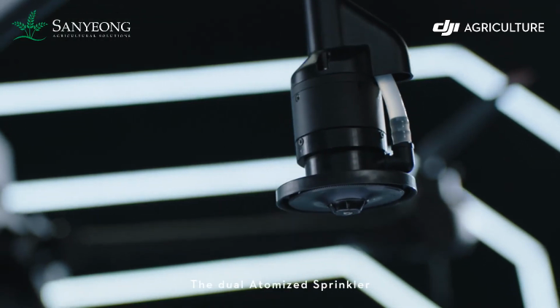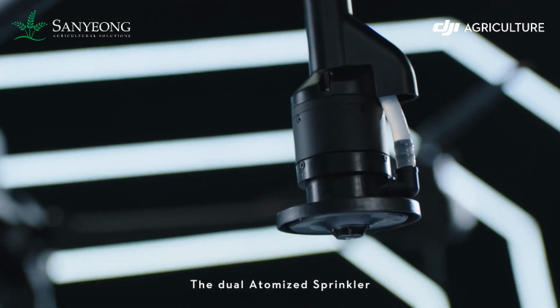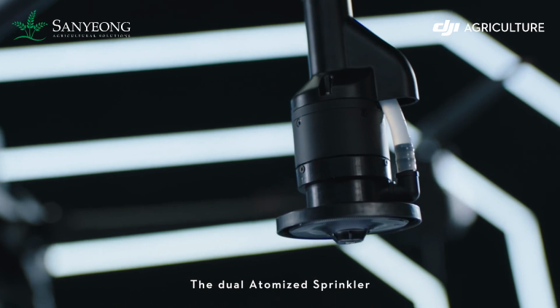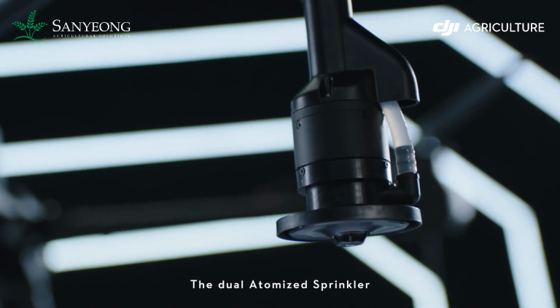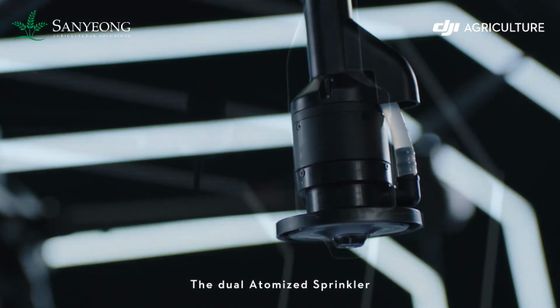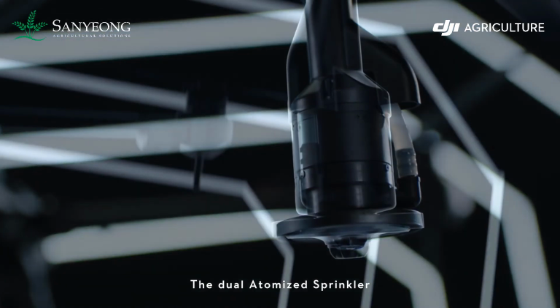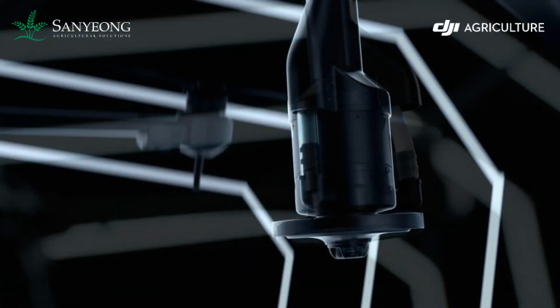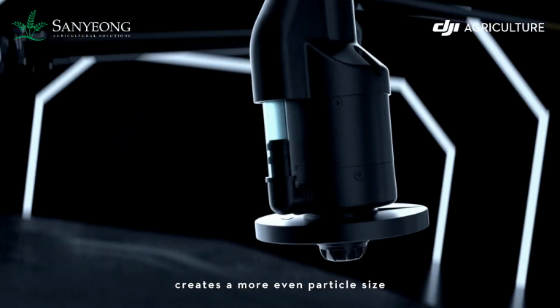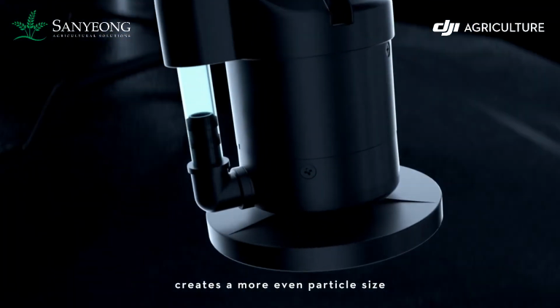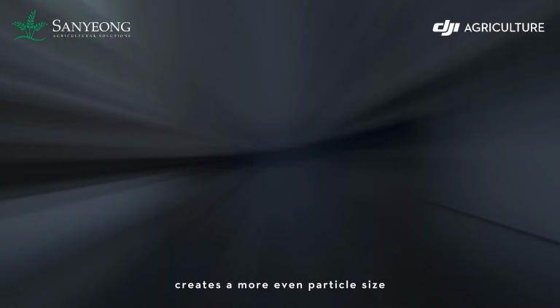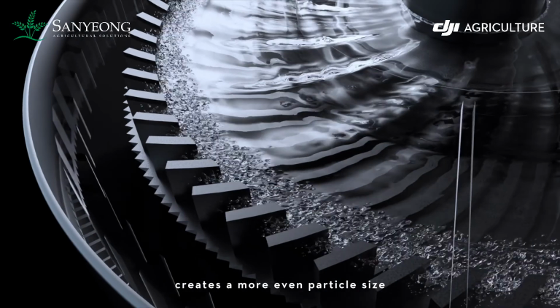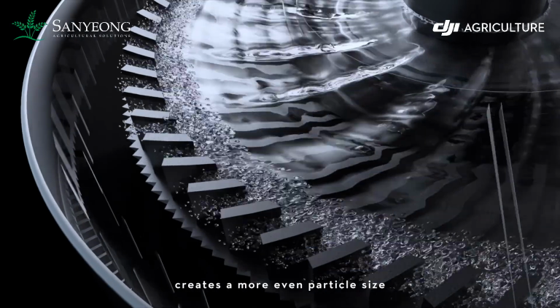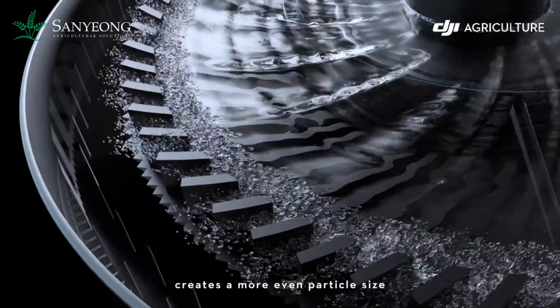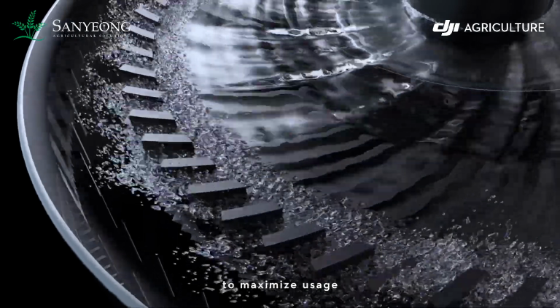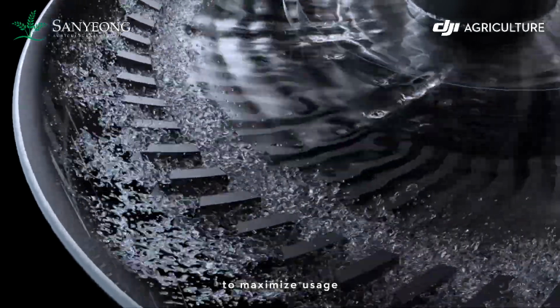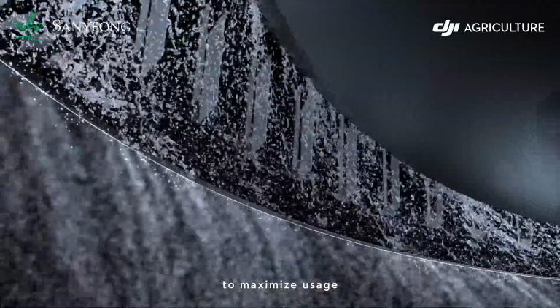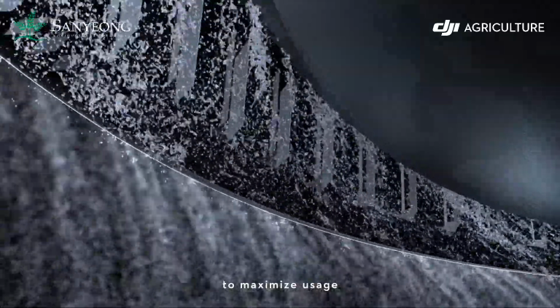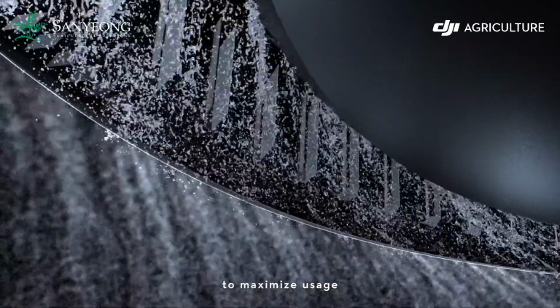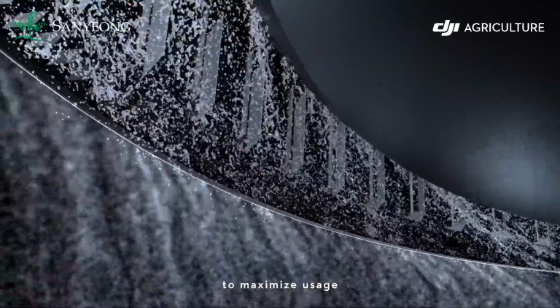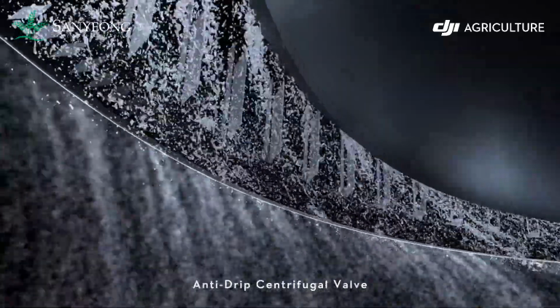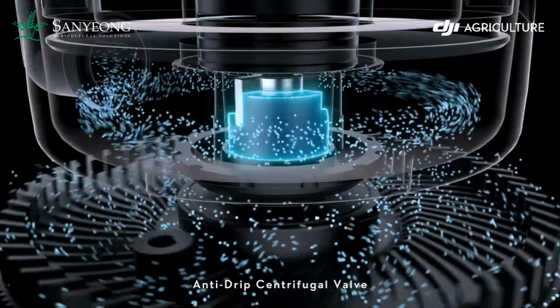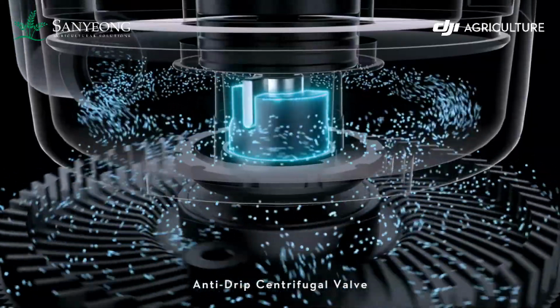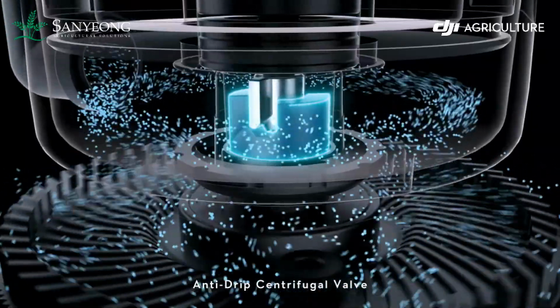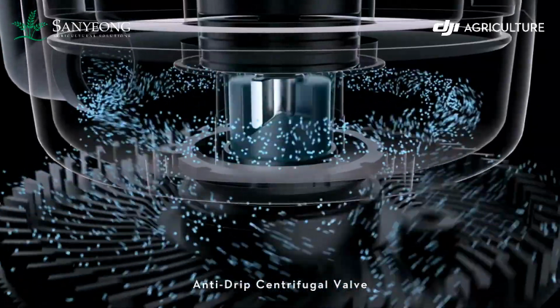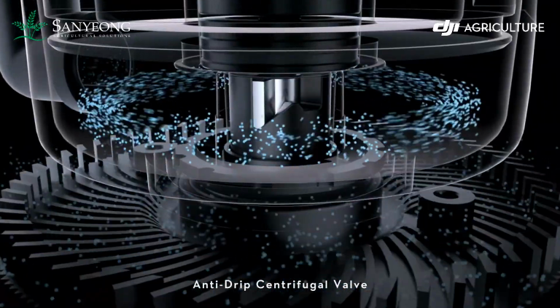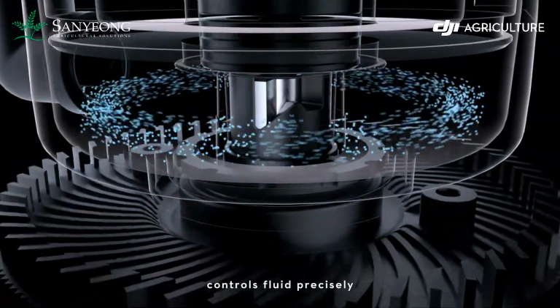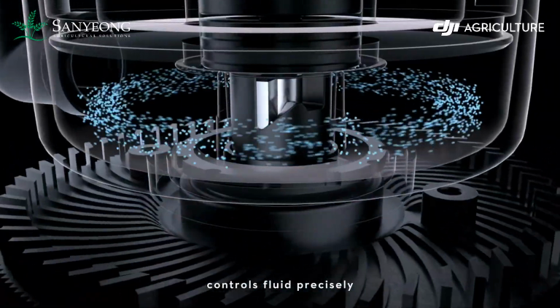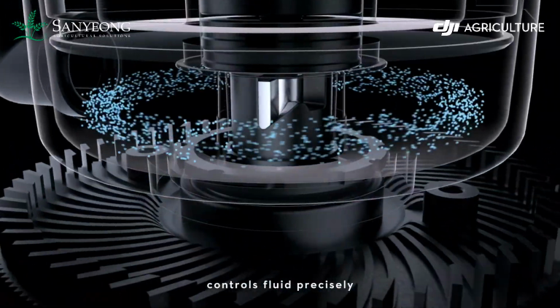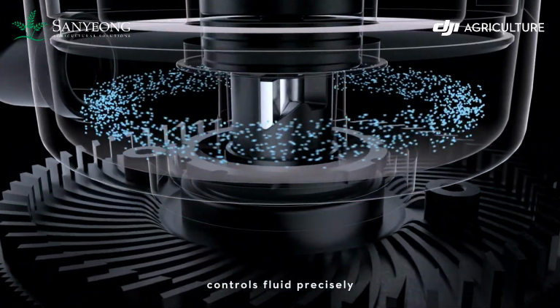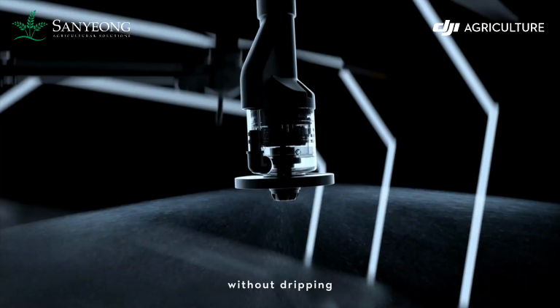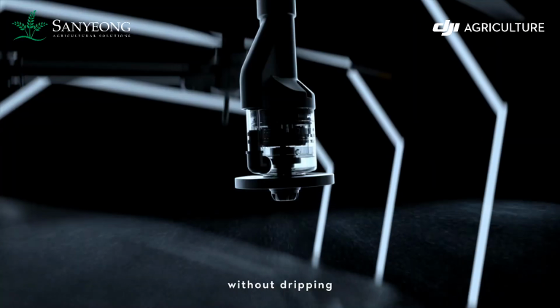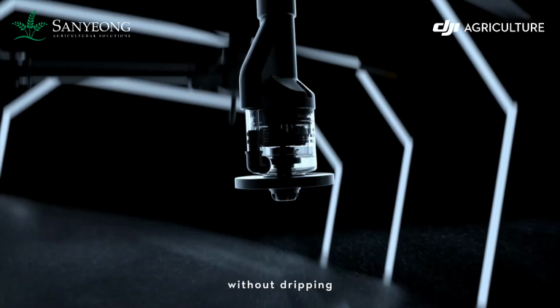The dual-atomized sprinkler creates a more even particle size to maximize usage. The anti-drip centrifugal valve controls fluid precisely without dripping.